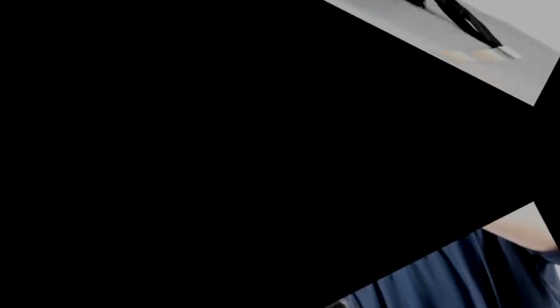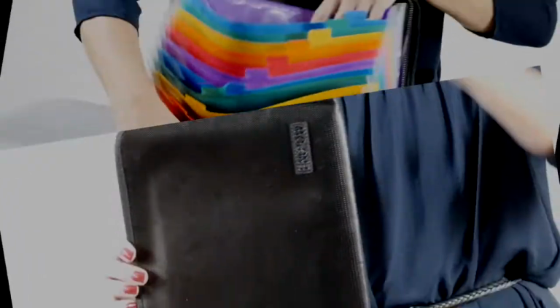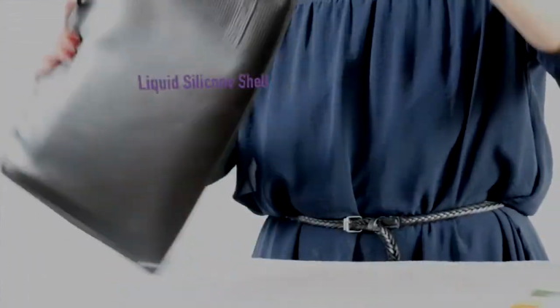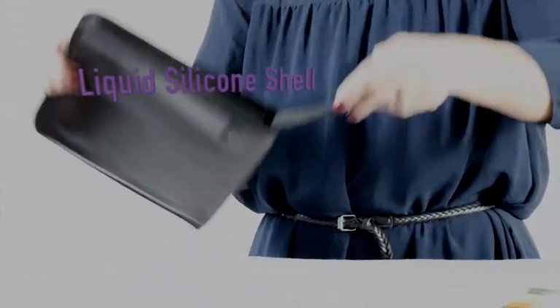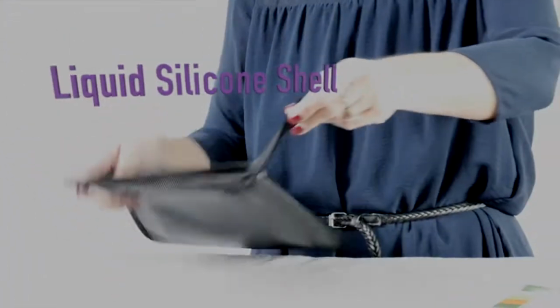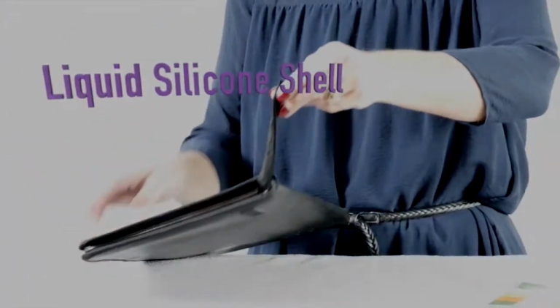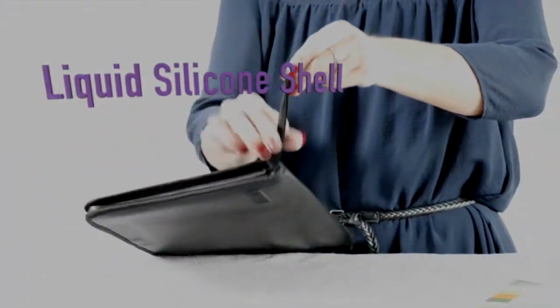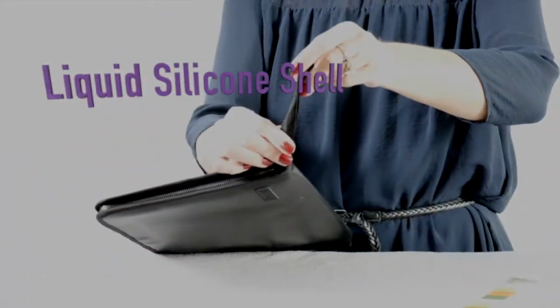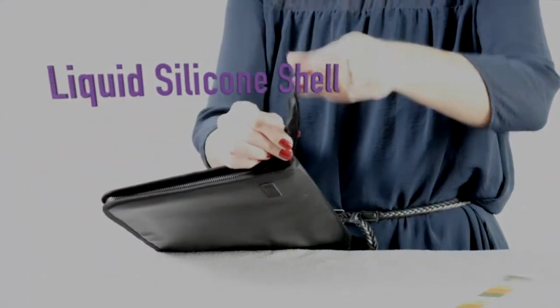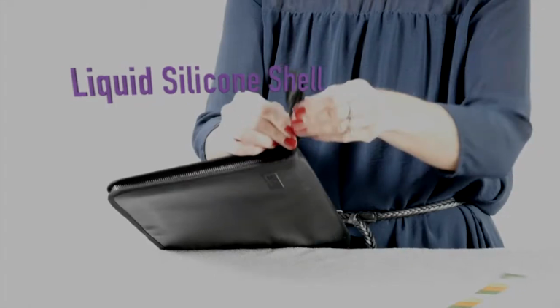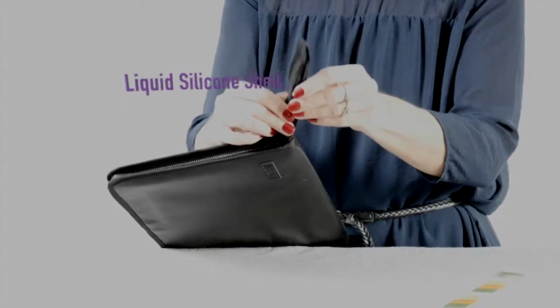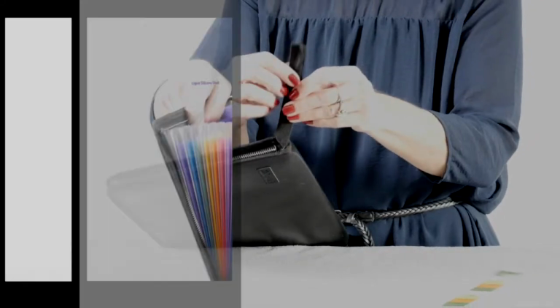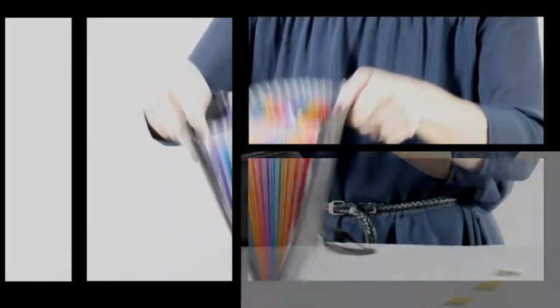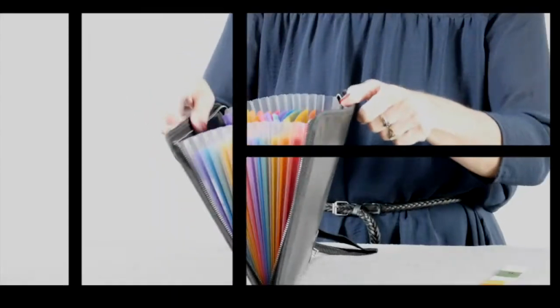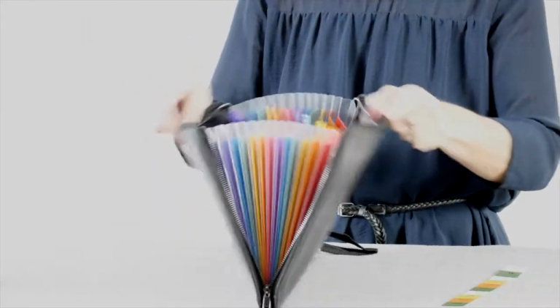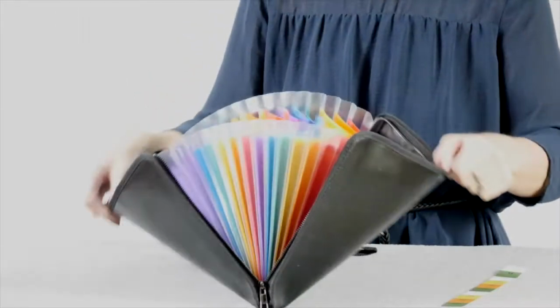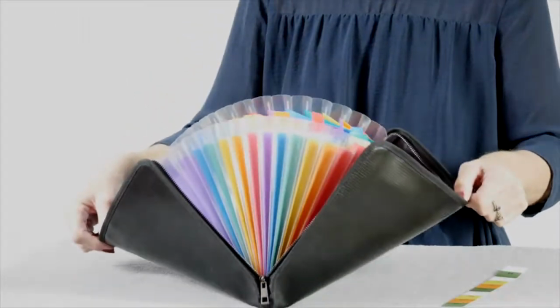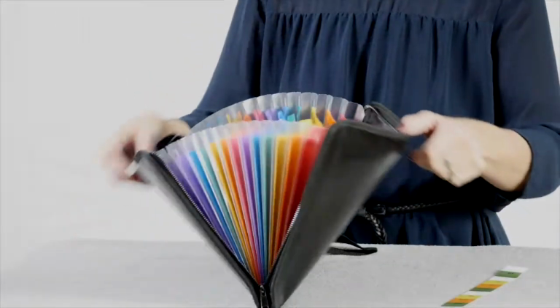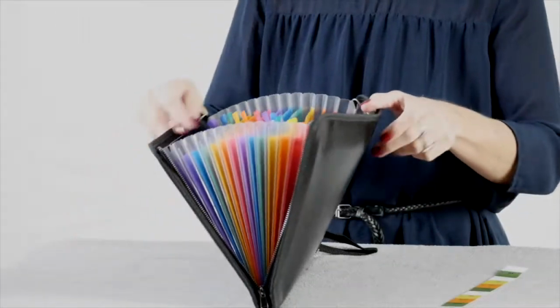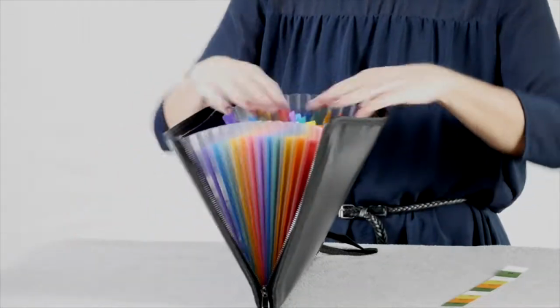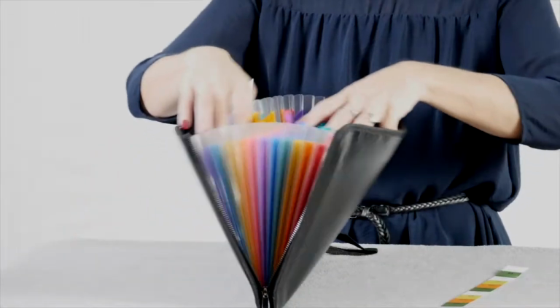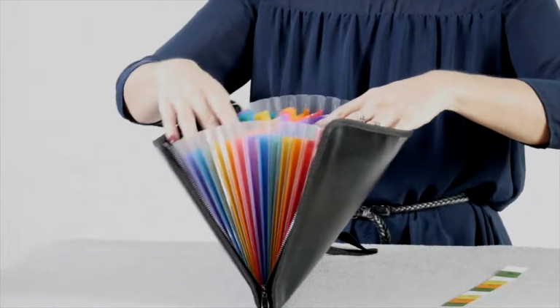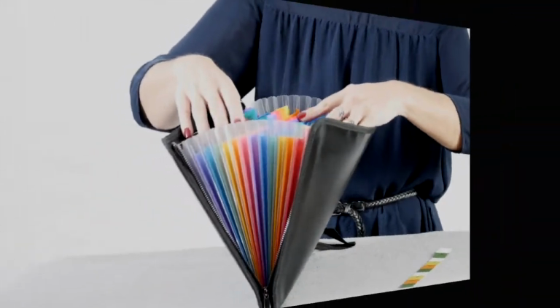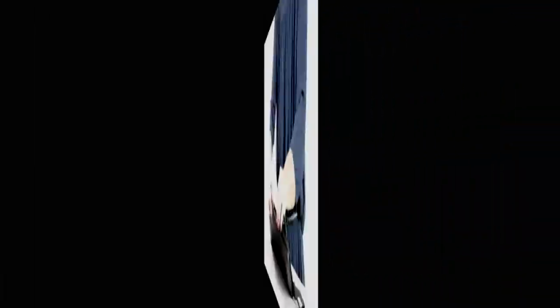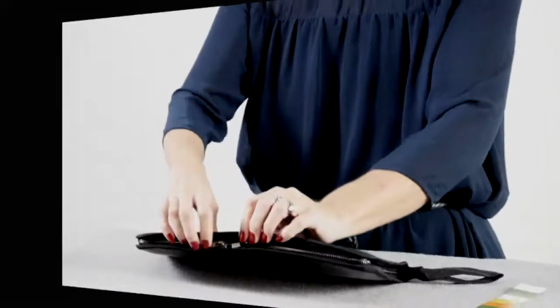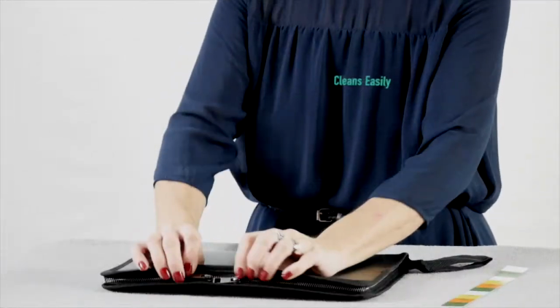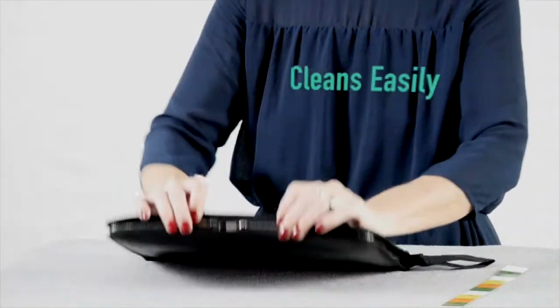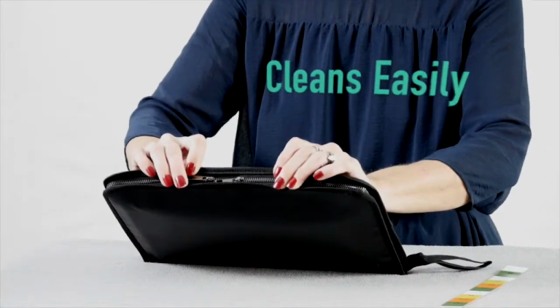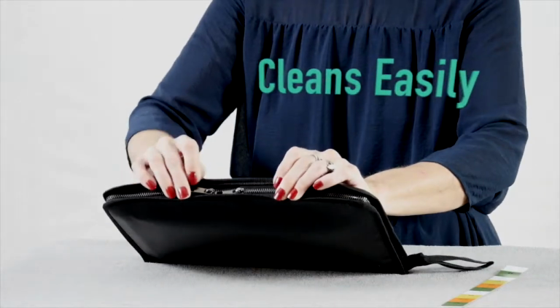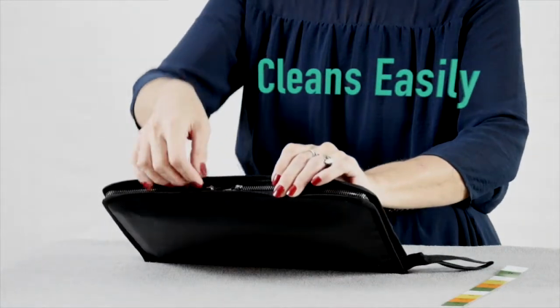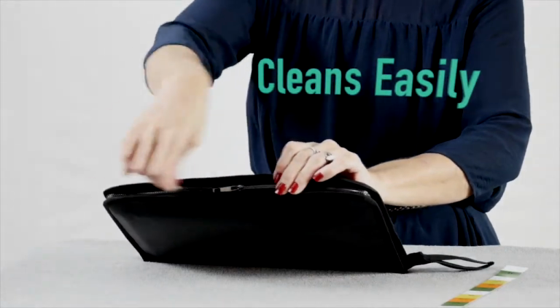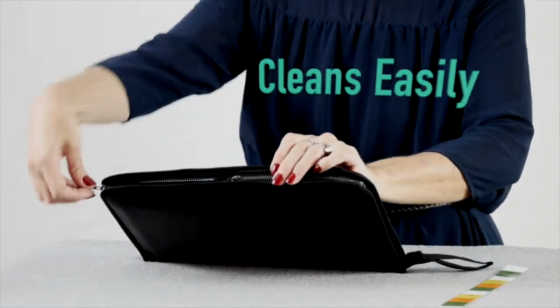The outside is like this — they call it liquid silicone, and it's got this weird texture to it, but it's kind of cool. You can wipe it off and clean it really easily.